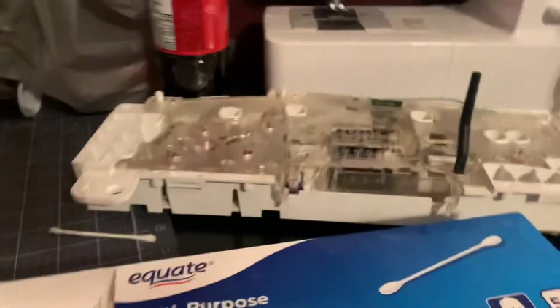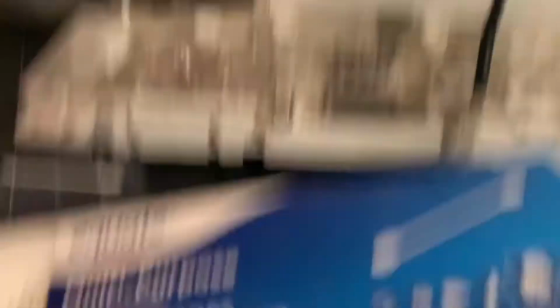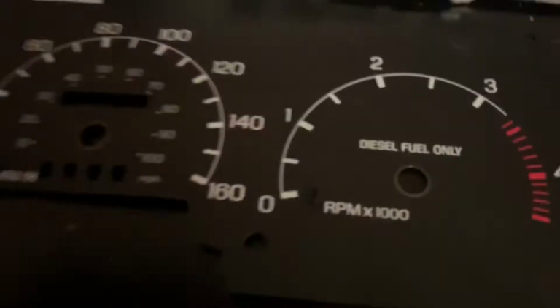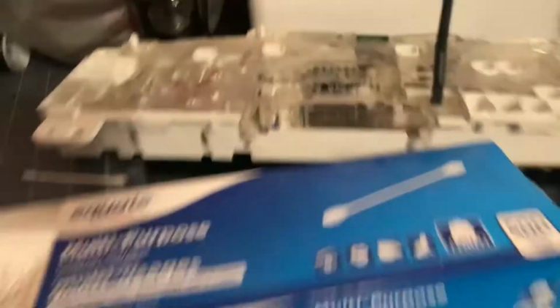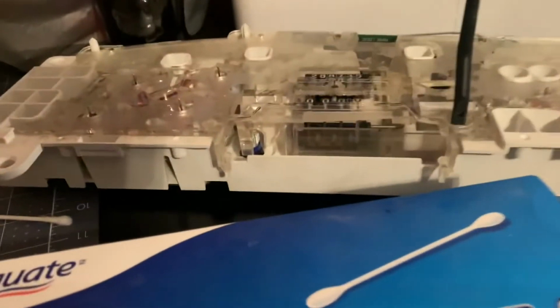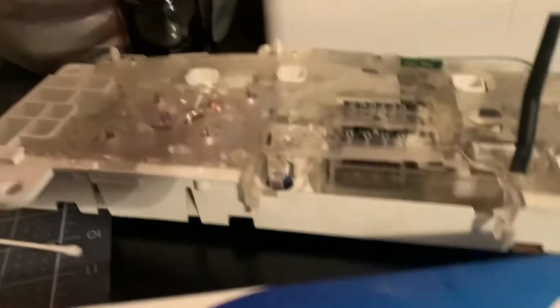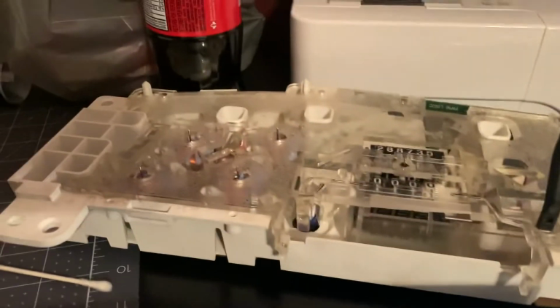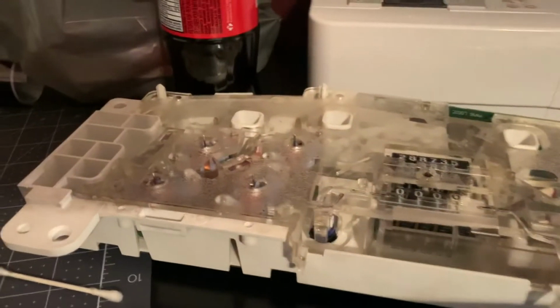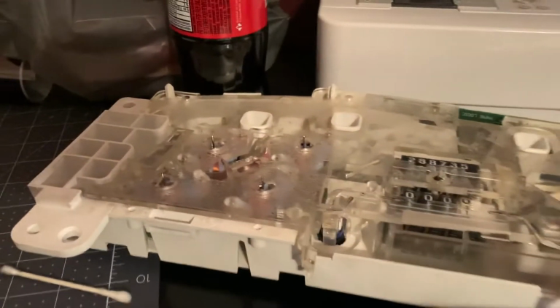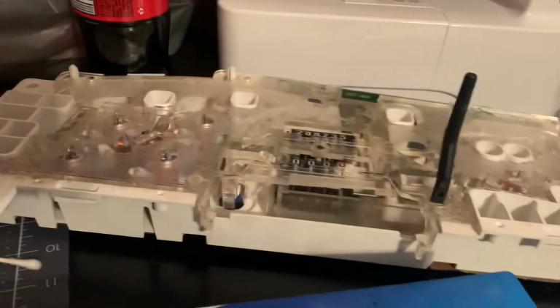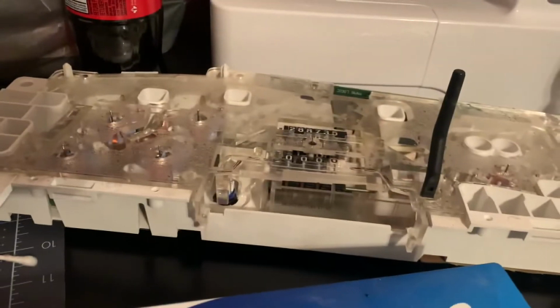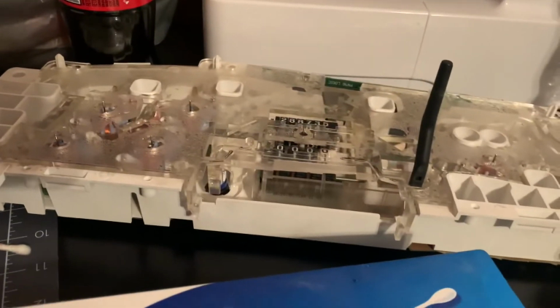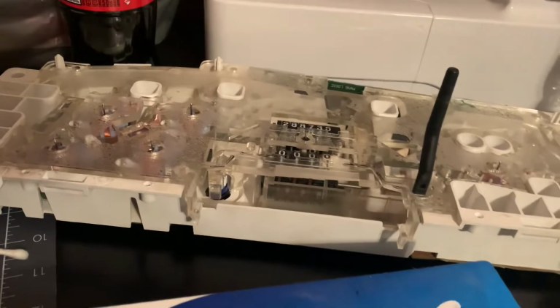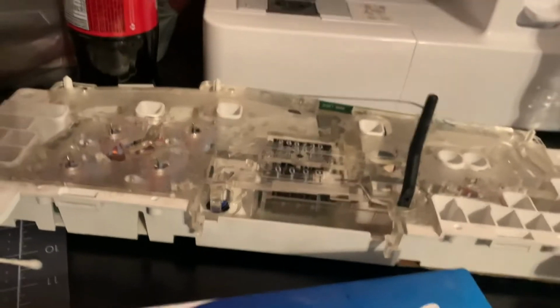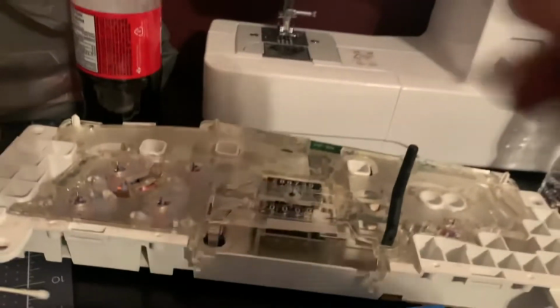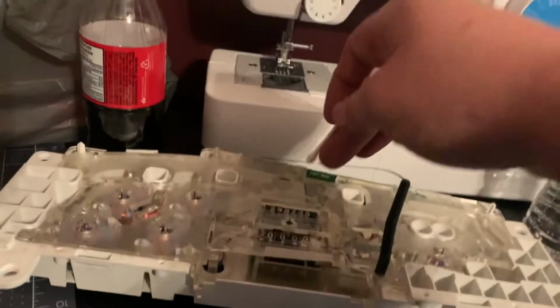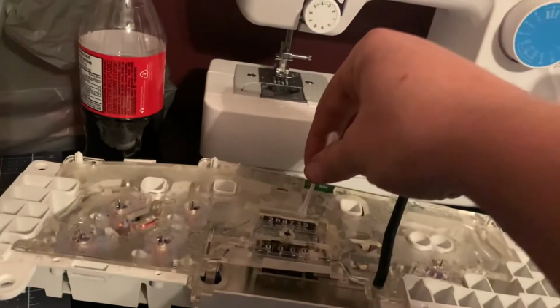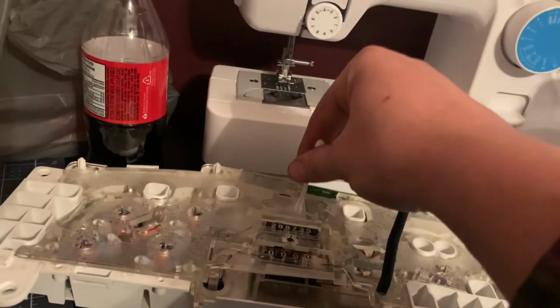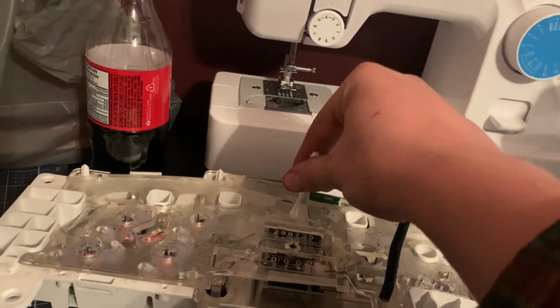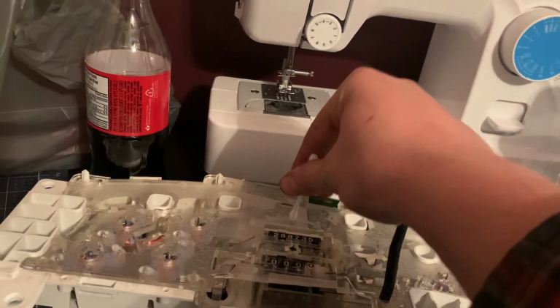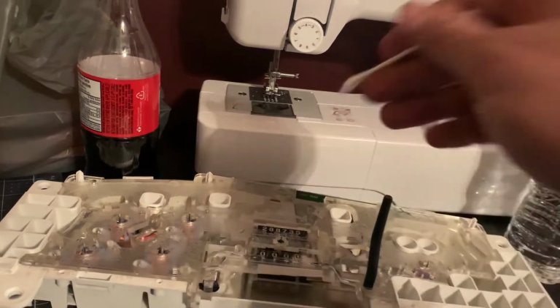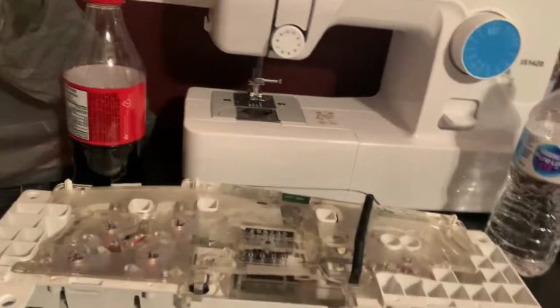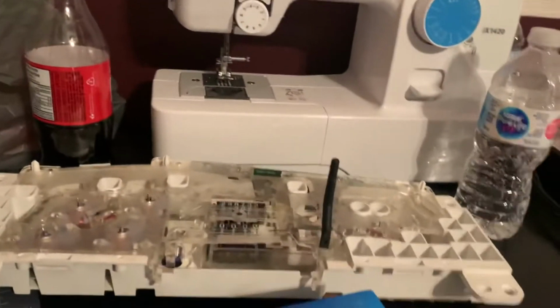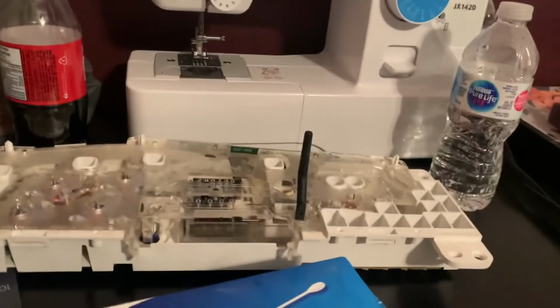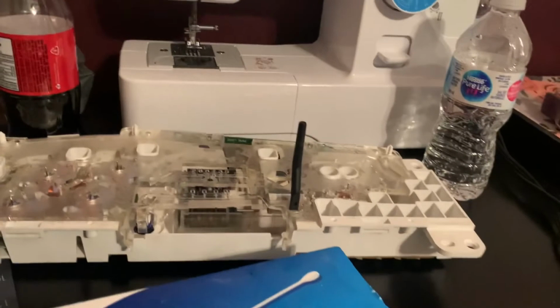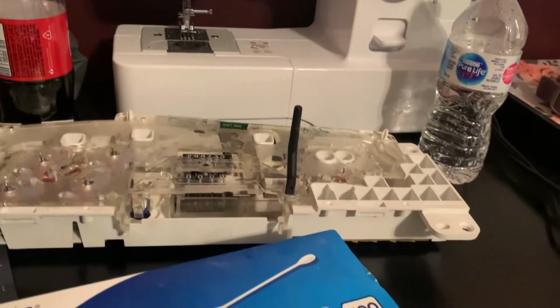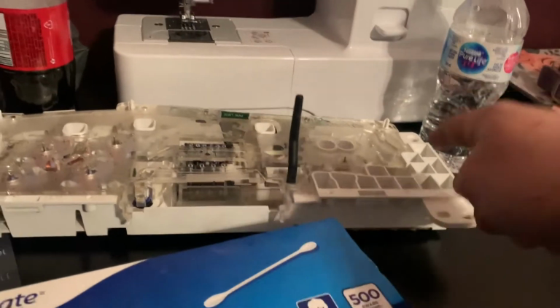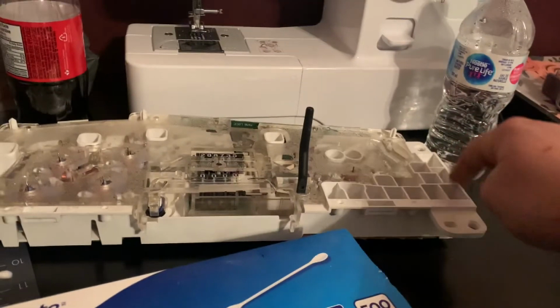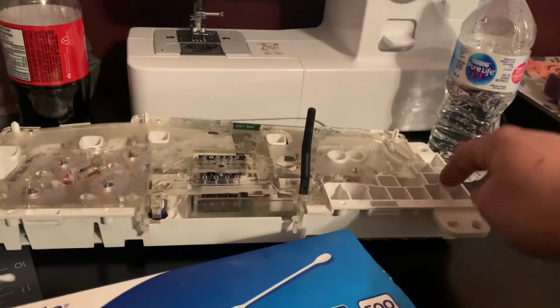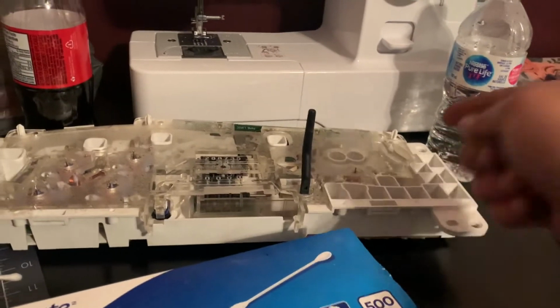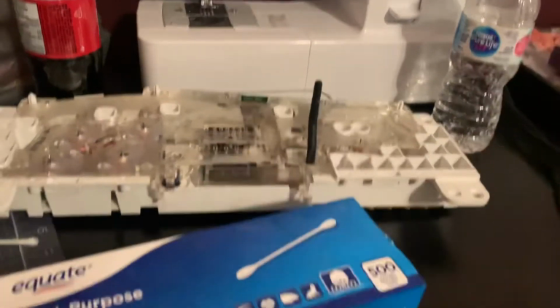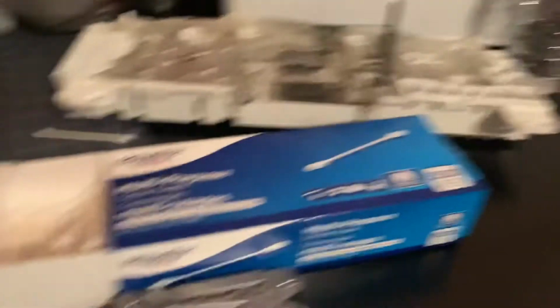When you have this off, I suggest putting your LEDs in, plugging it in, and verifying all five main illumination ones work. And the little one up here works too — that's also an illumination one. And if you've changed any of the ones like the wait-to-start or anything, check those too.